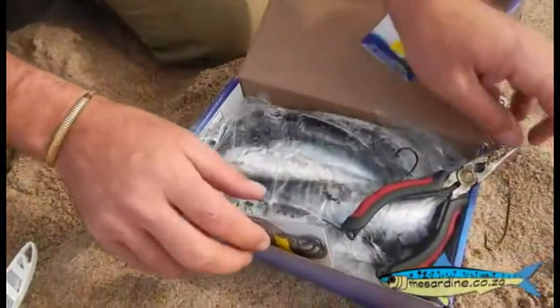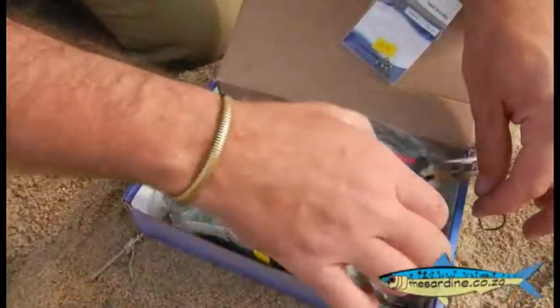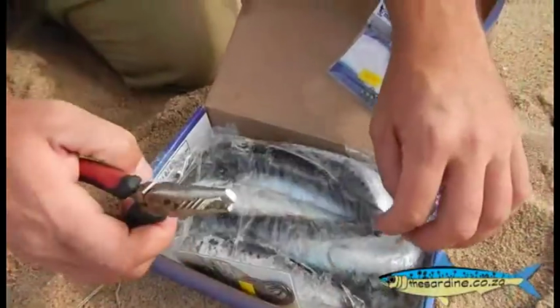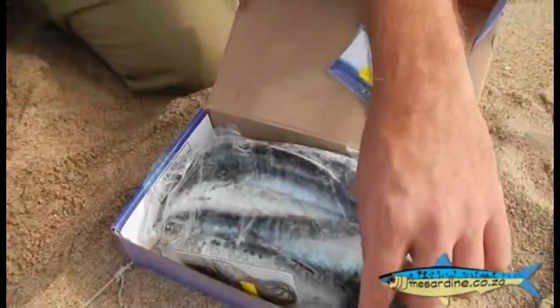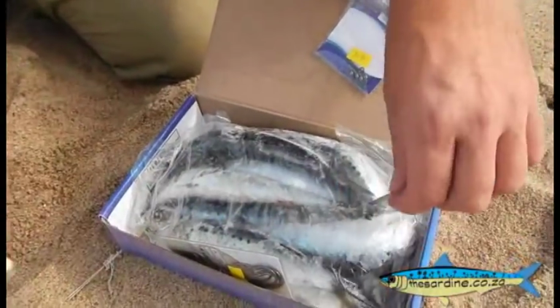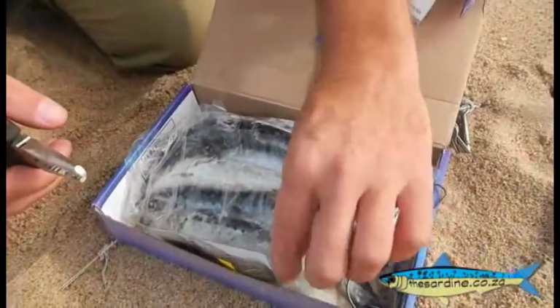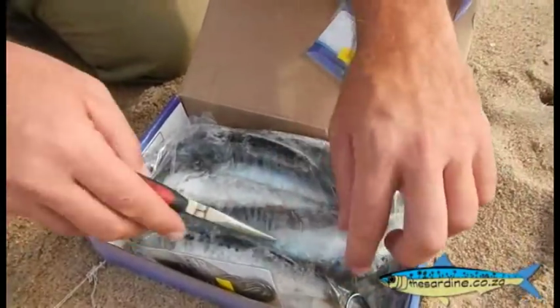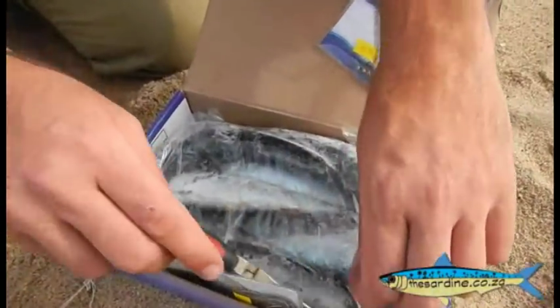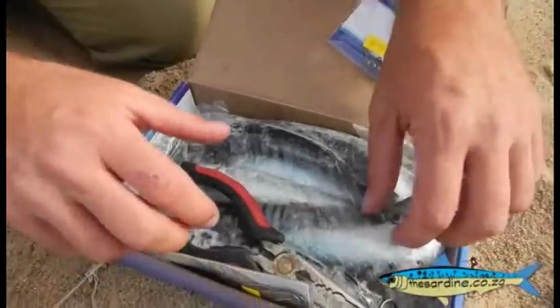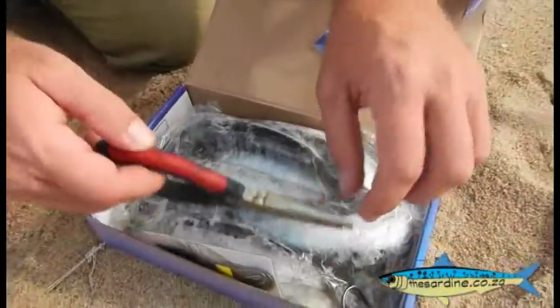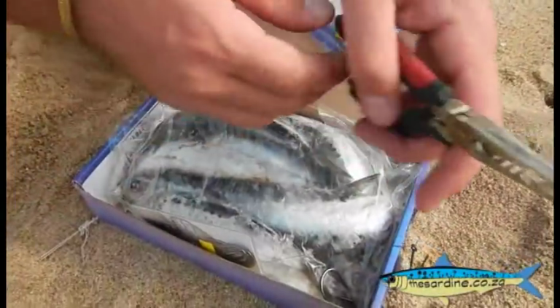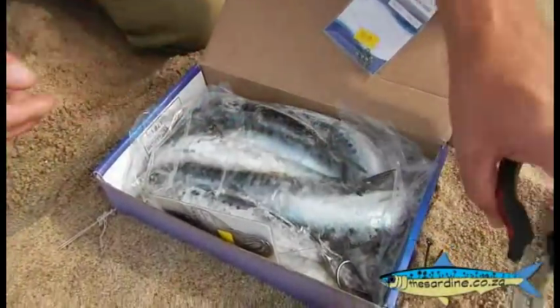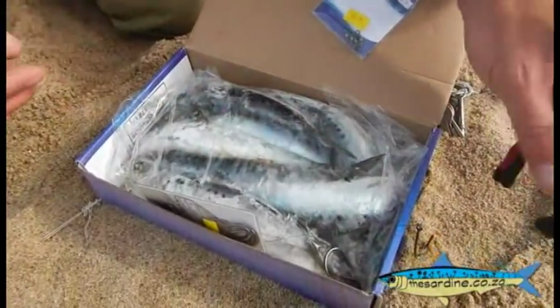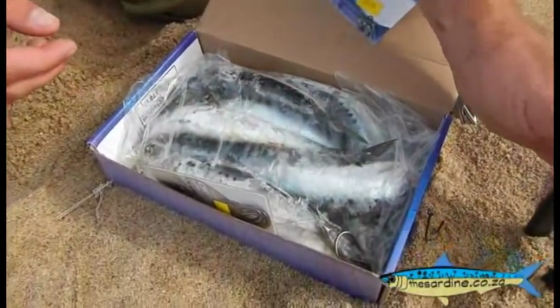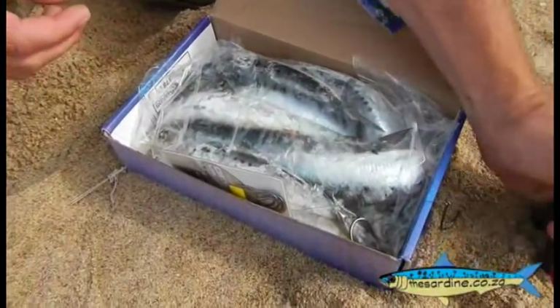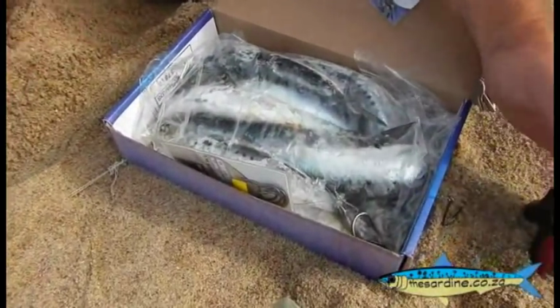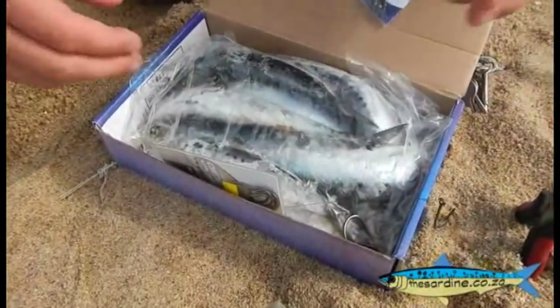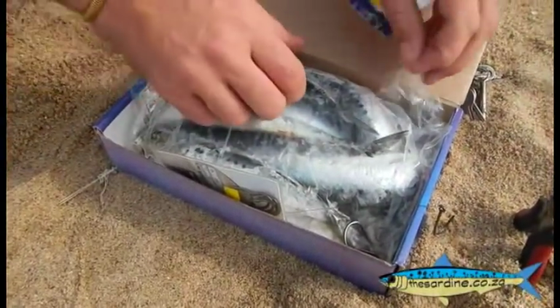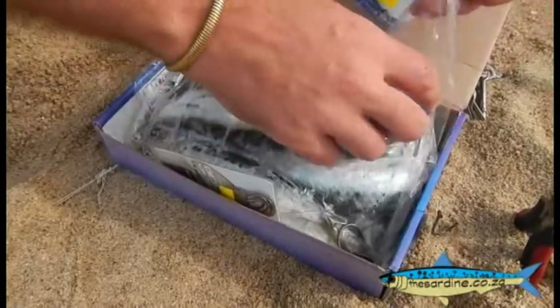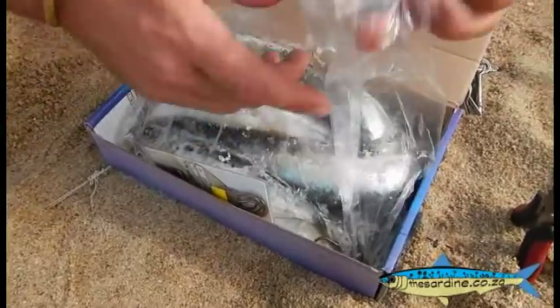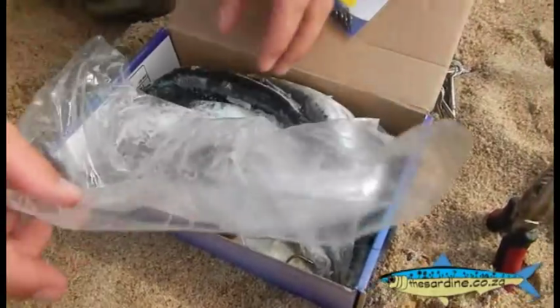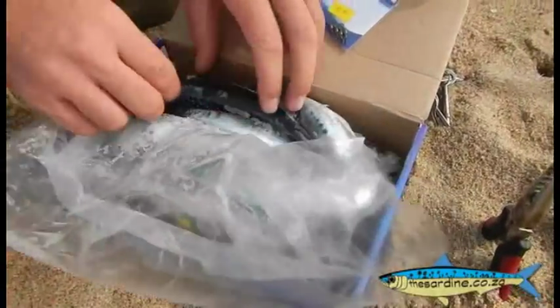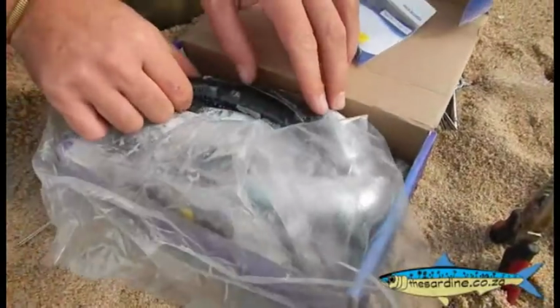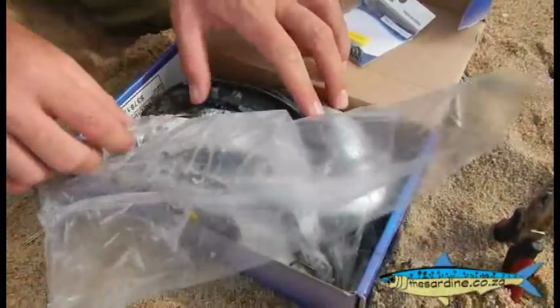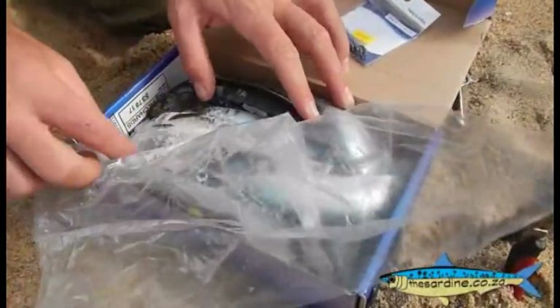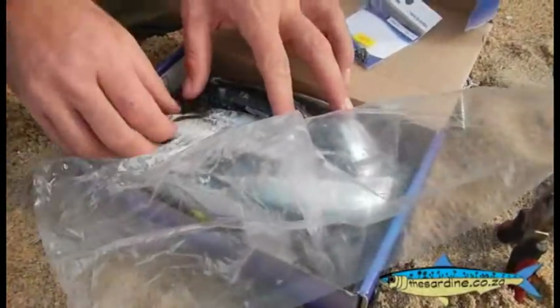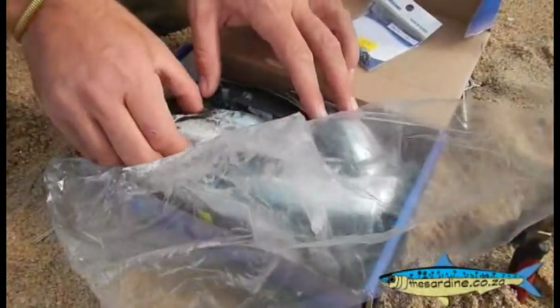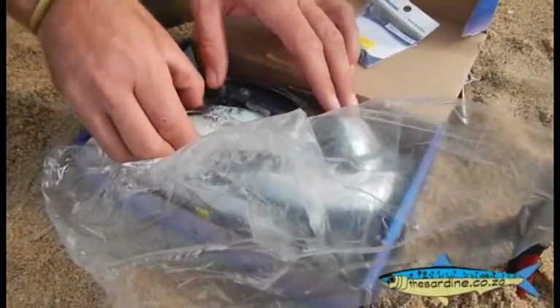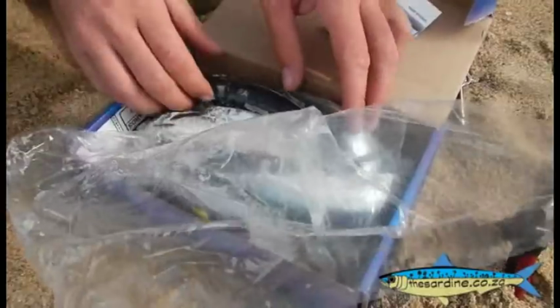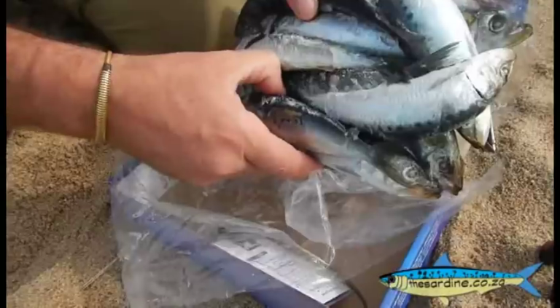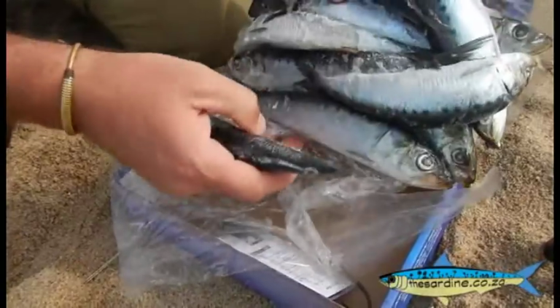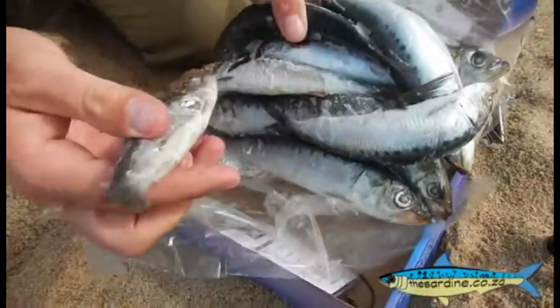Got a couple of extra chasers and a couple of little tackle pieces here, some pliers — we need some pliers for getting the hook out. And sardine — yes, that's right, that is a sardine. Oh, there you go.